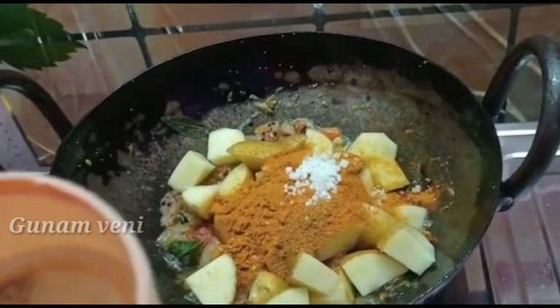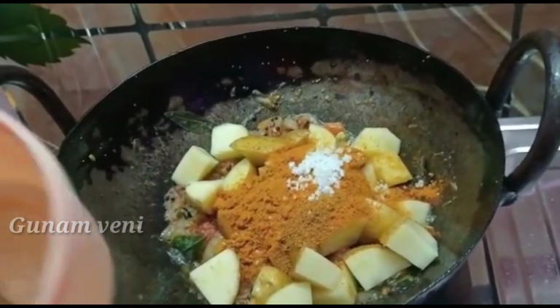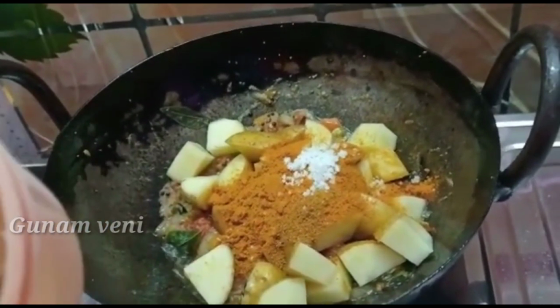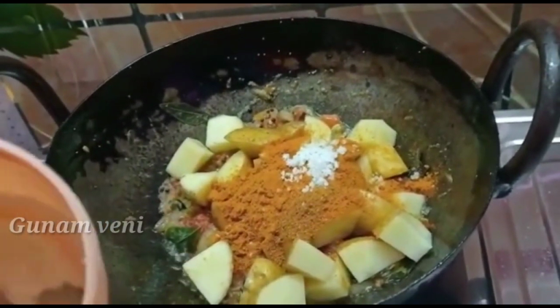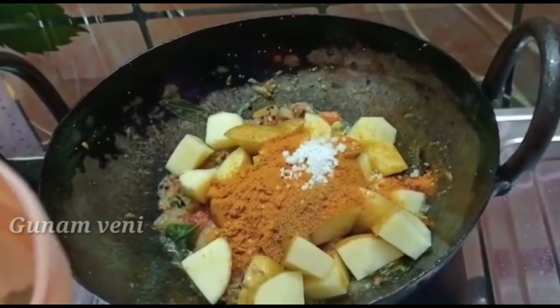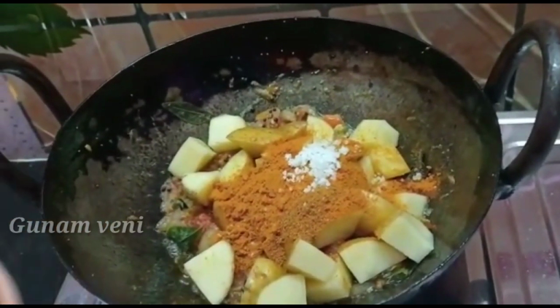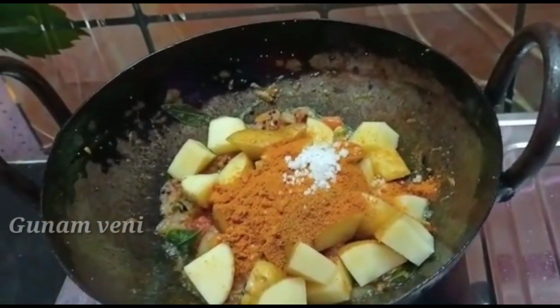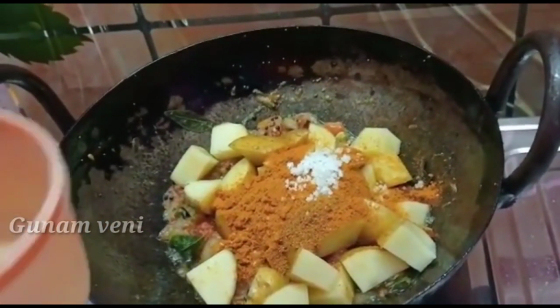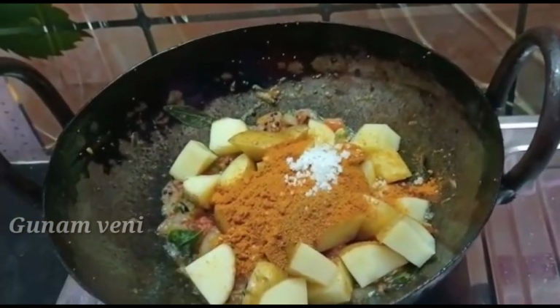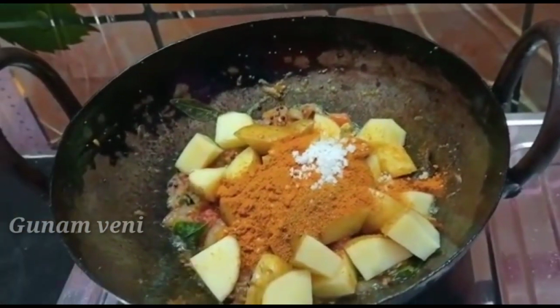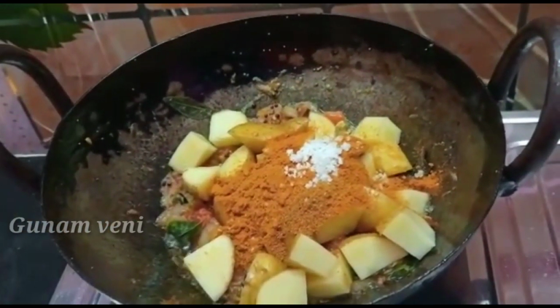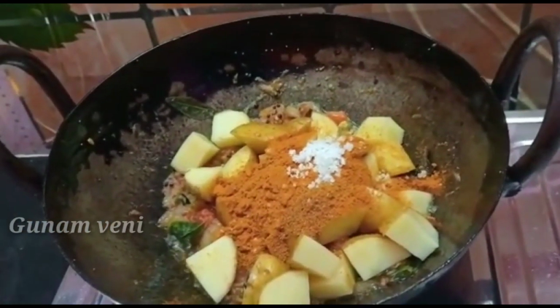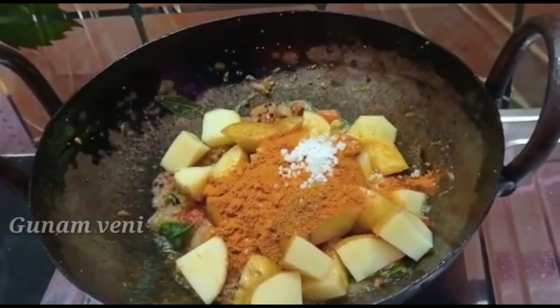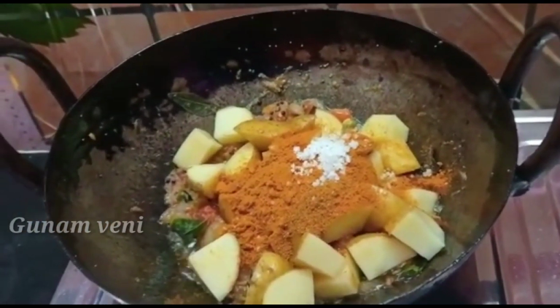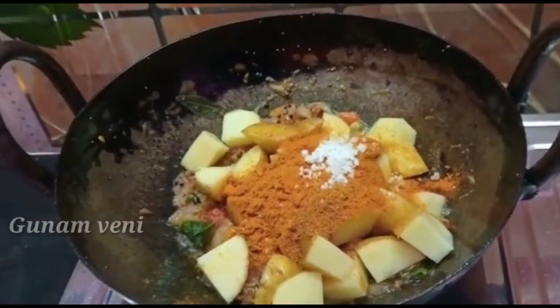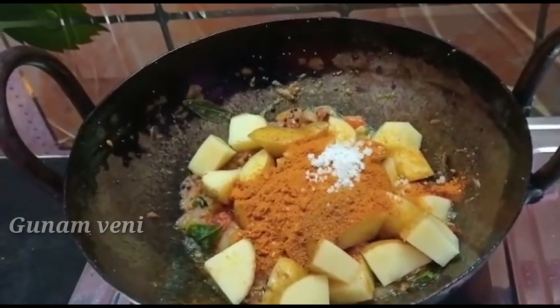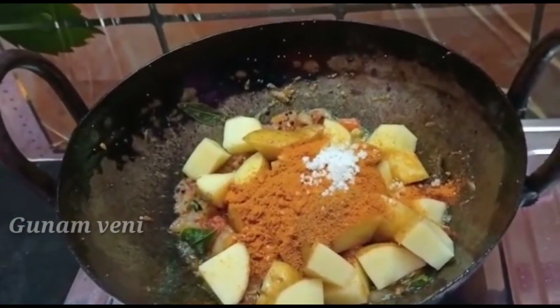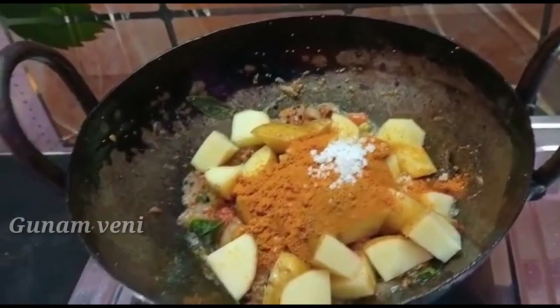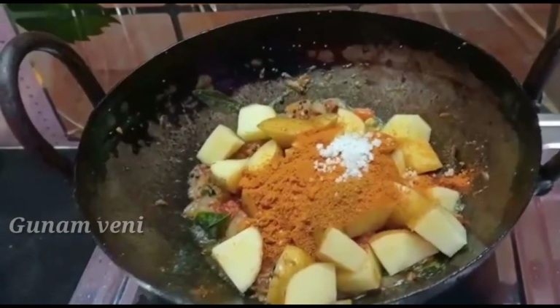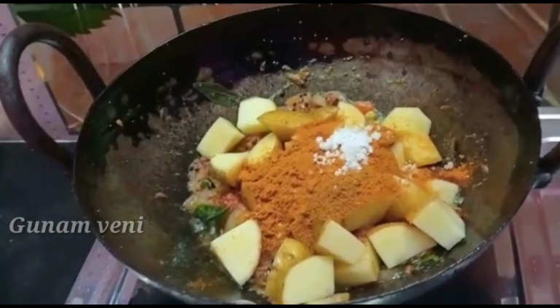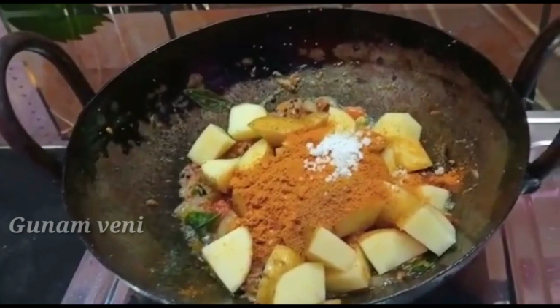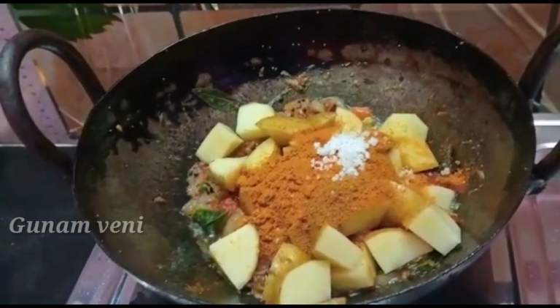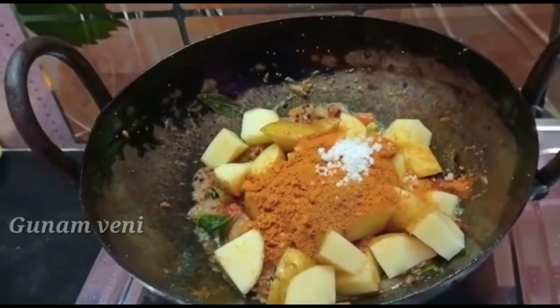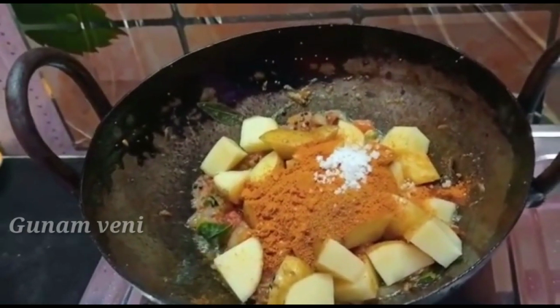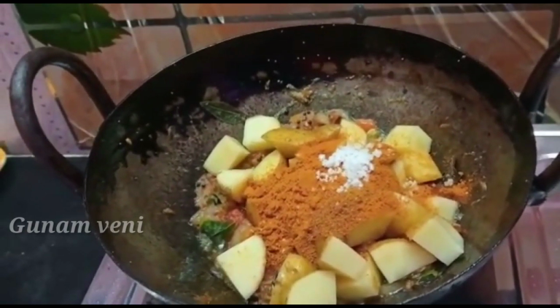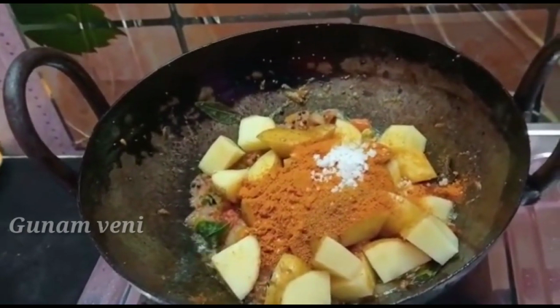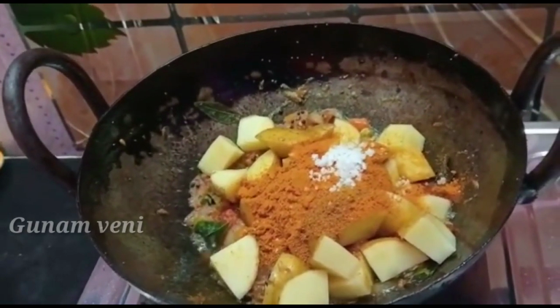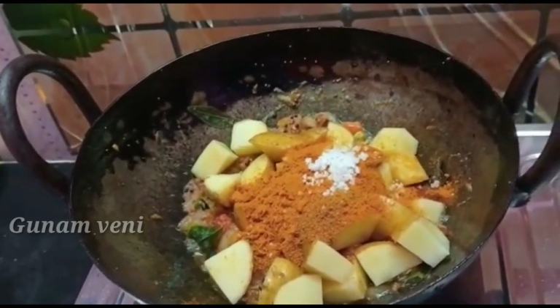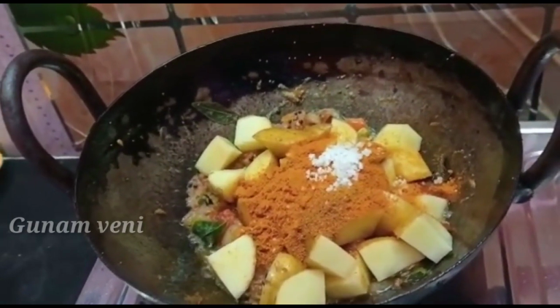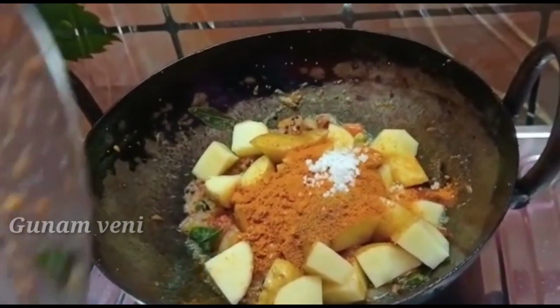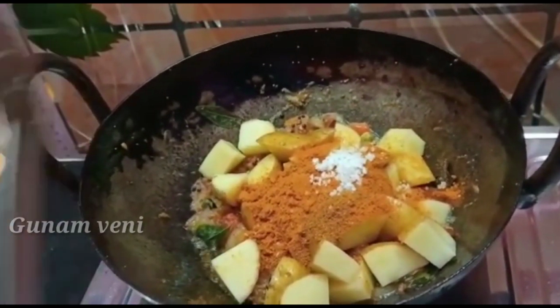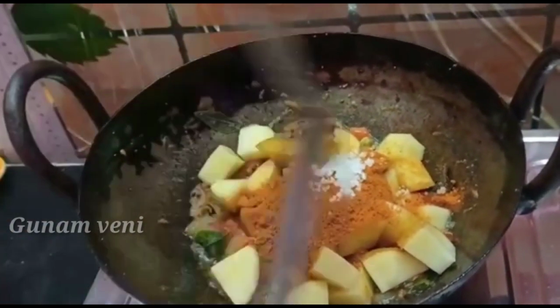When you cut the oil in it, you can use it as a bit to make it too. Make that oil in the pot. Mix it well.